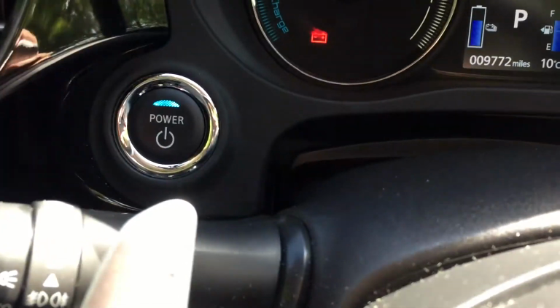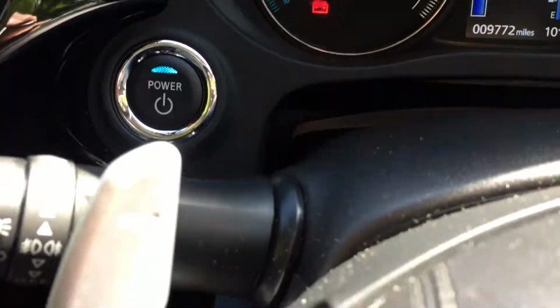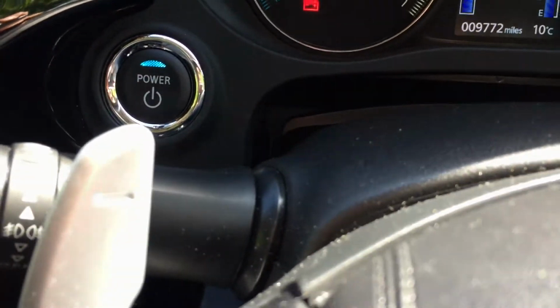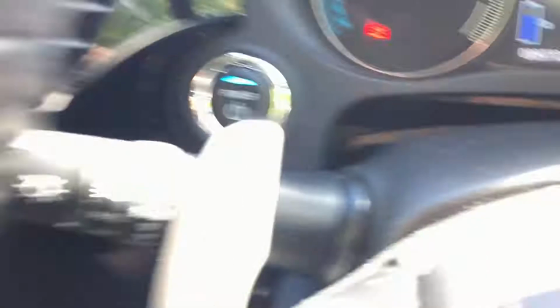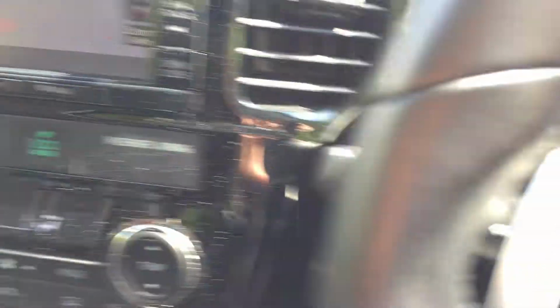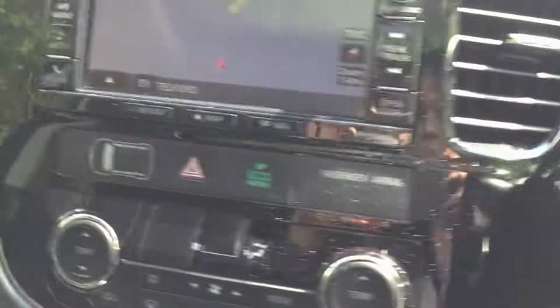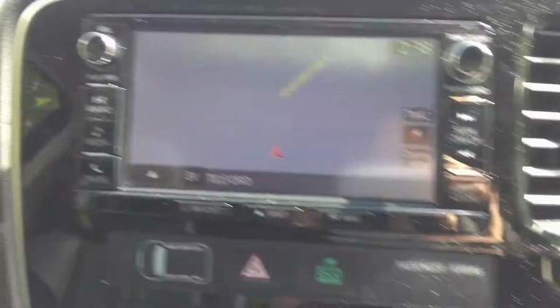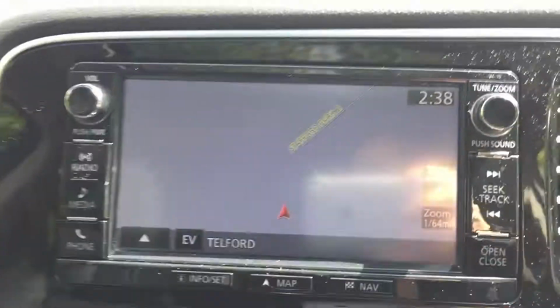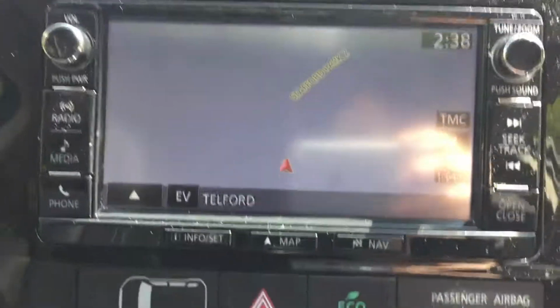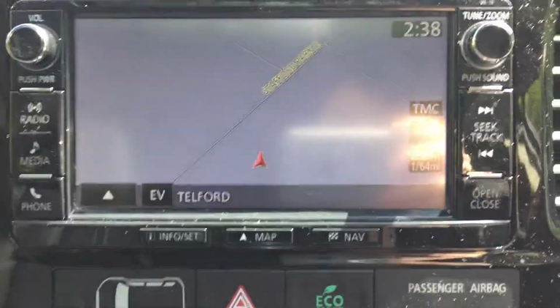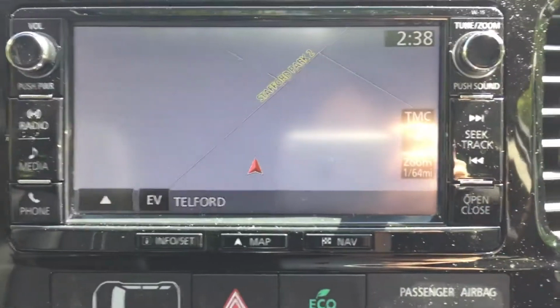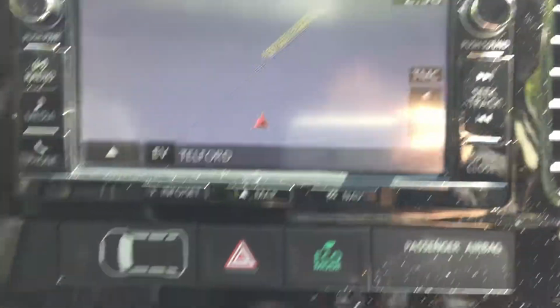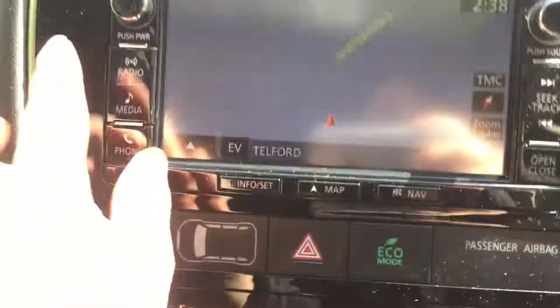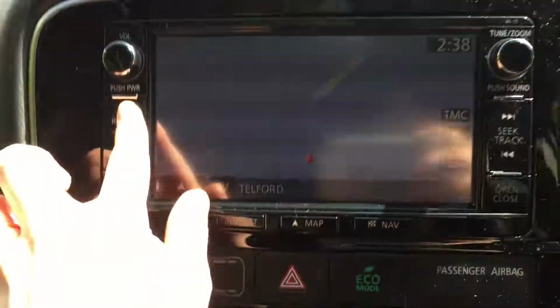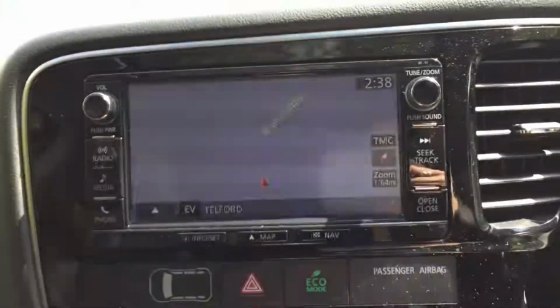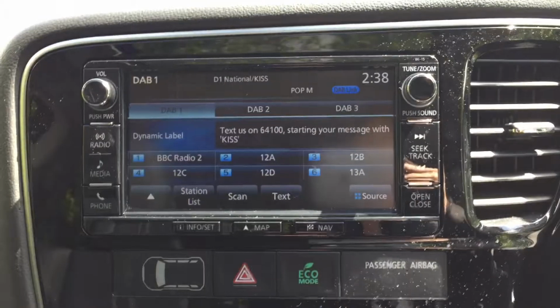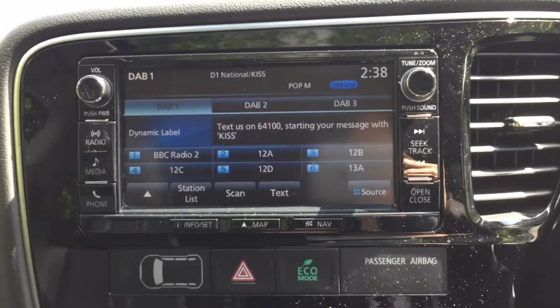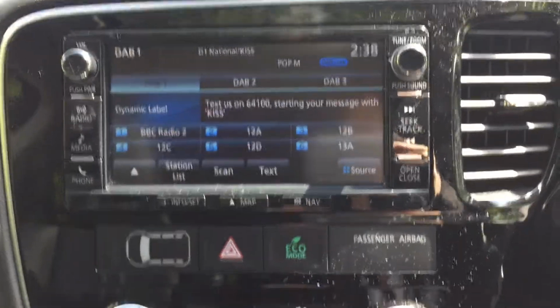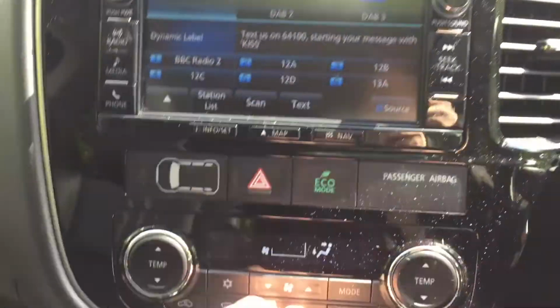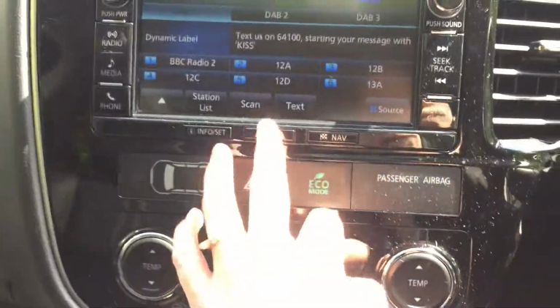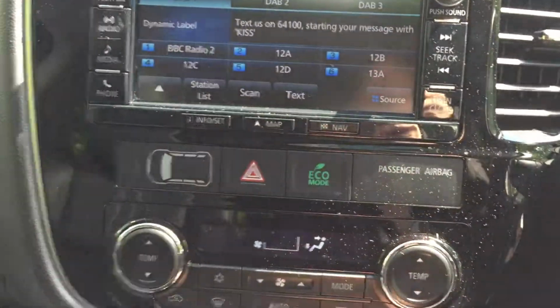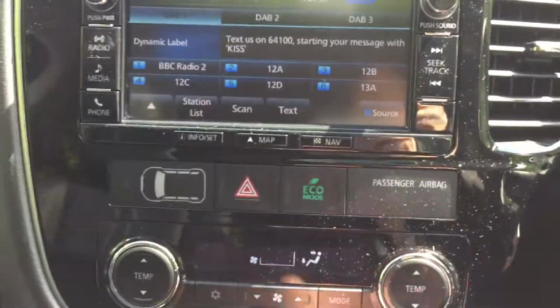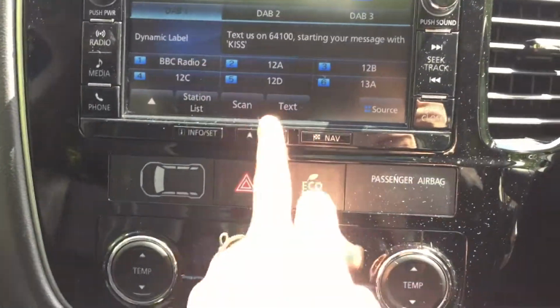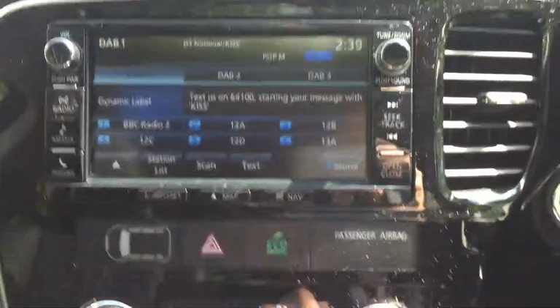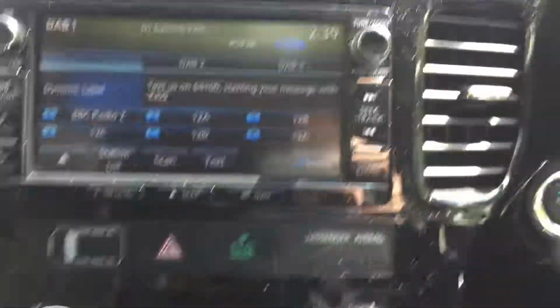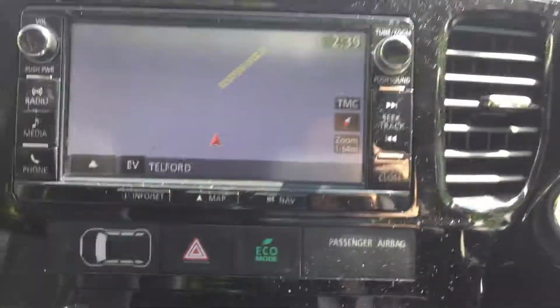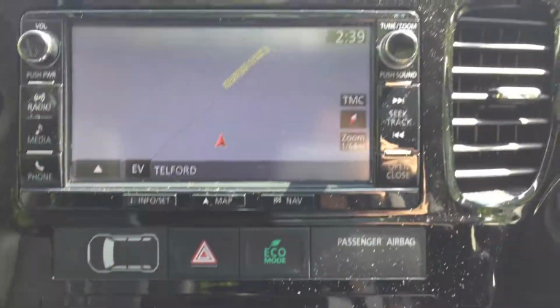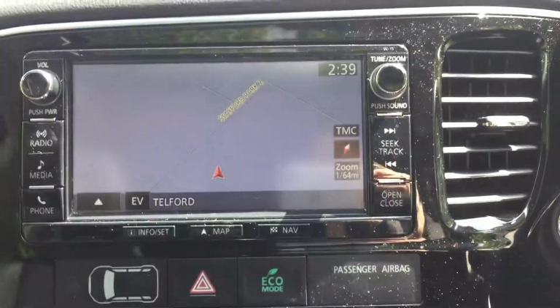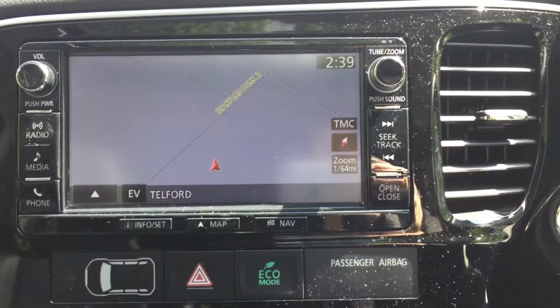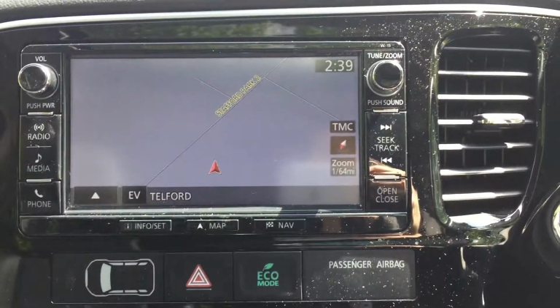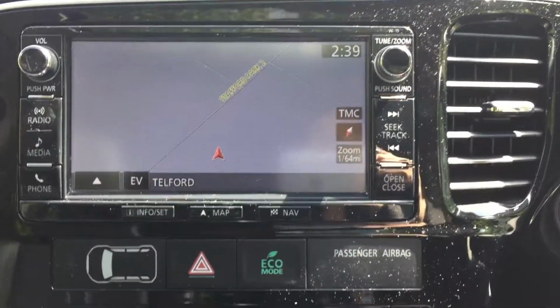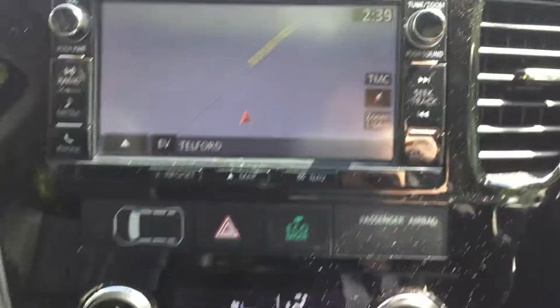There's the power button, and we've got a touchscreen display which includes DAB radio, and as if that wasn't enough, we've also got built-in satellite navigation.